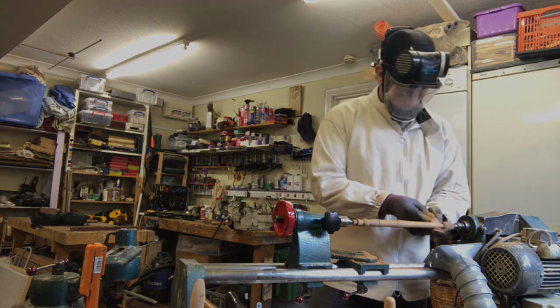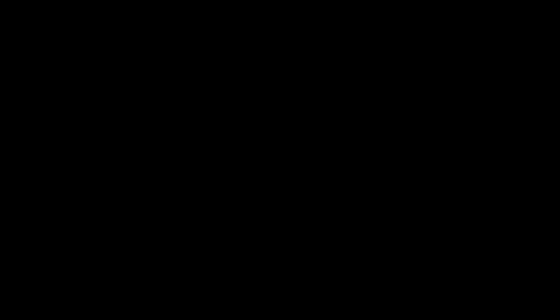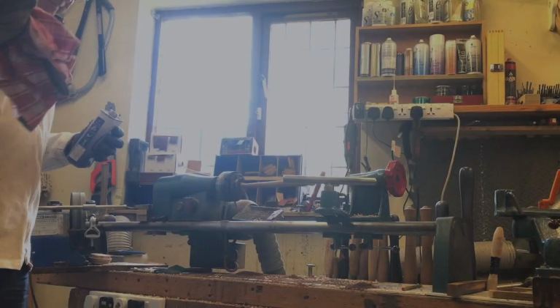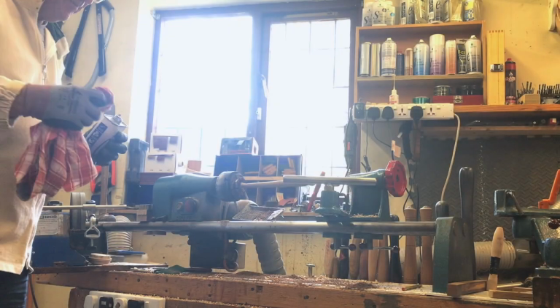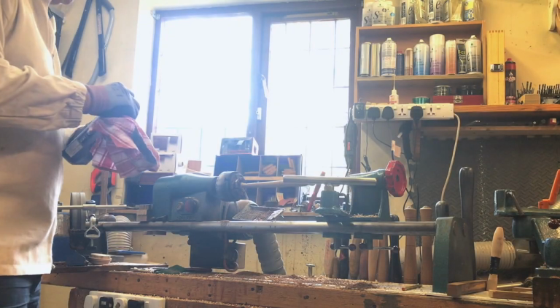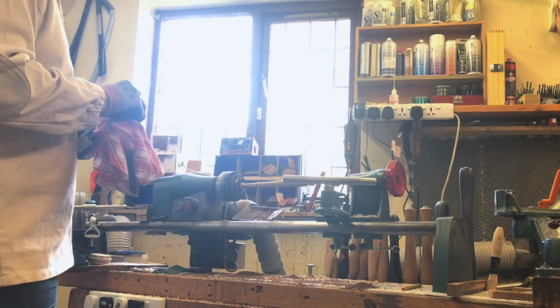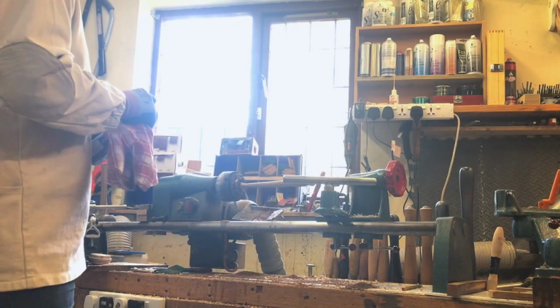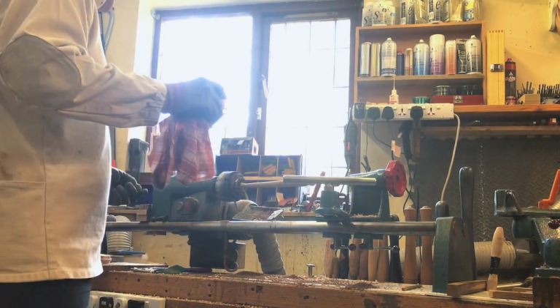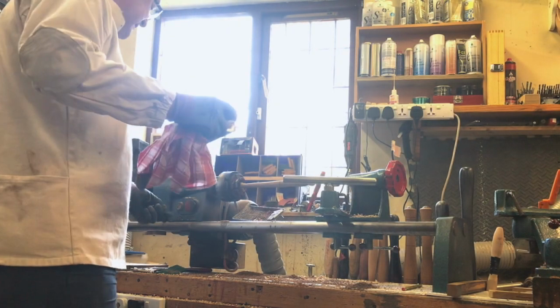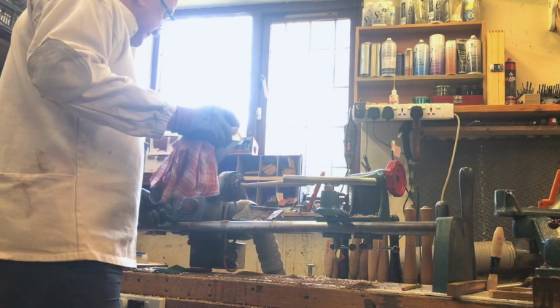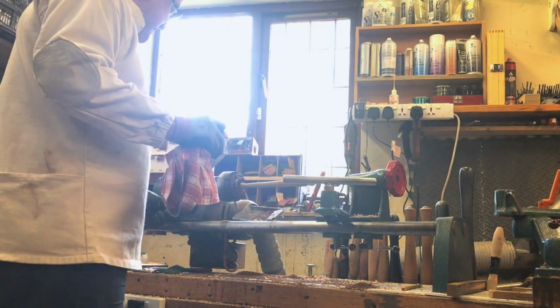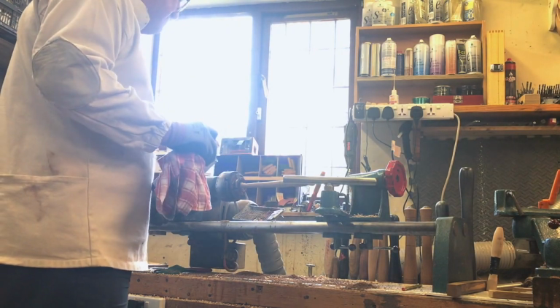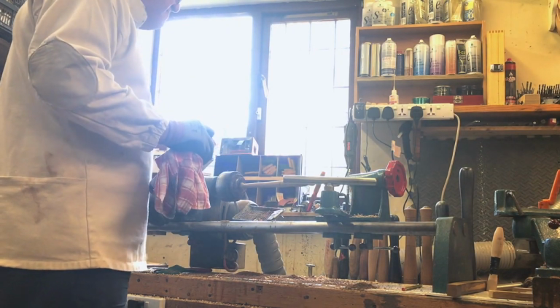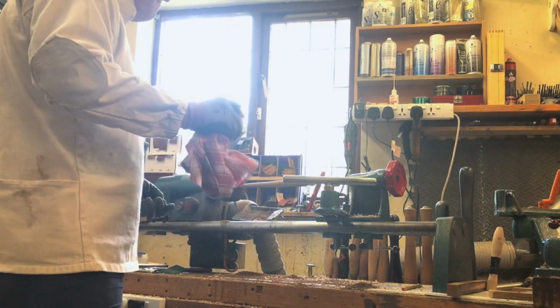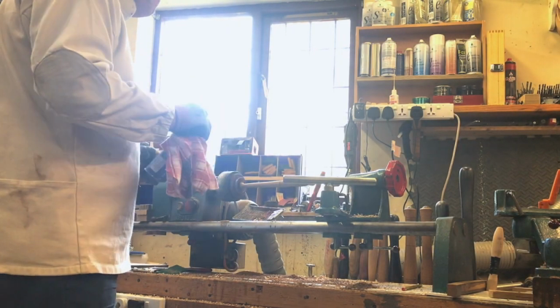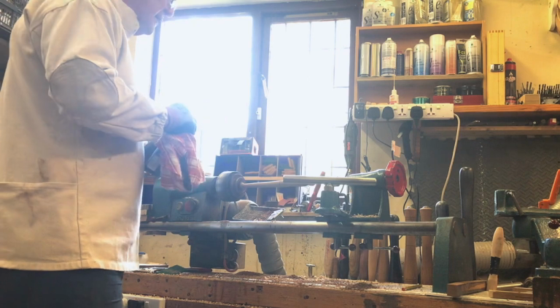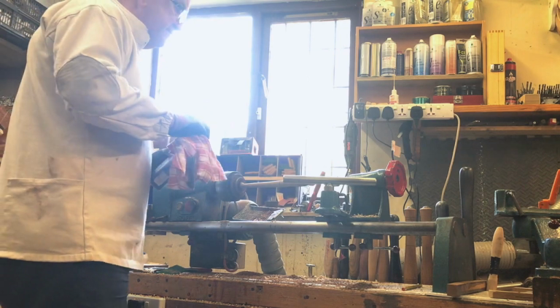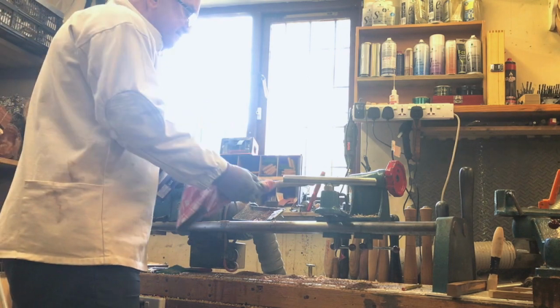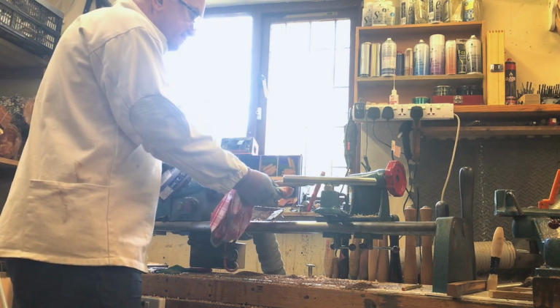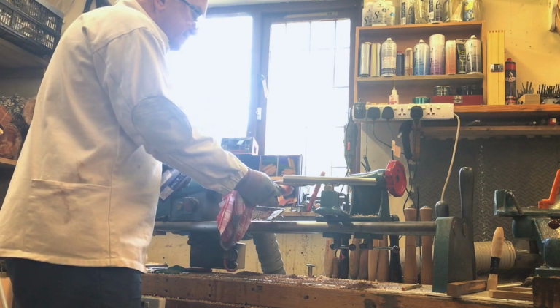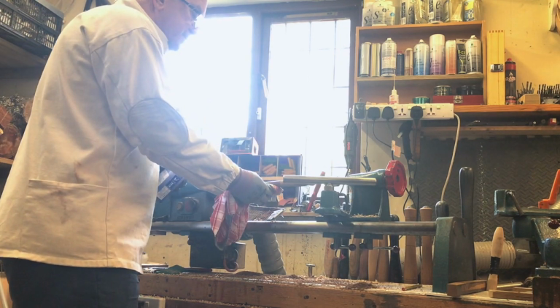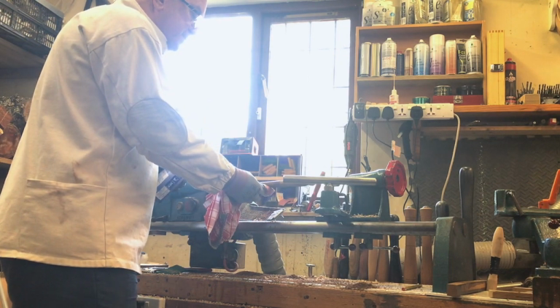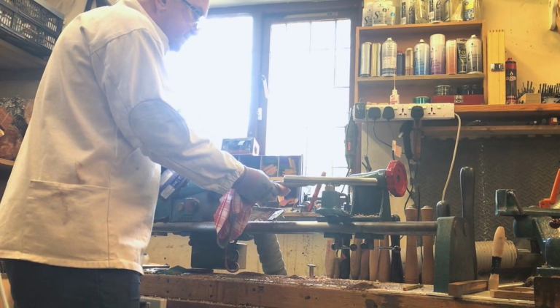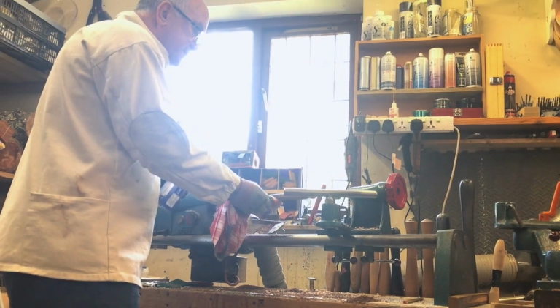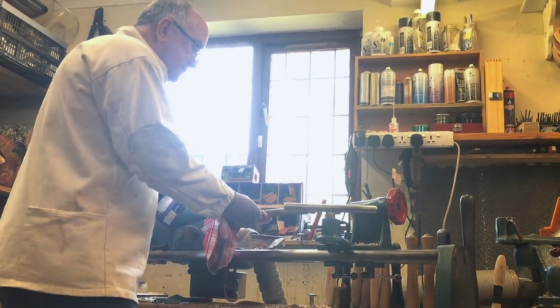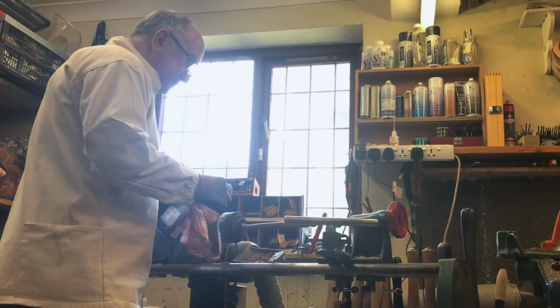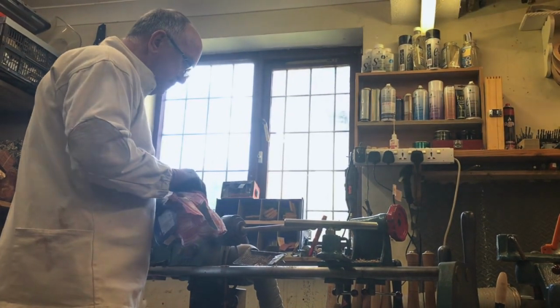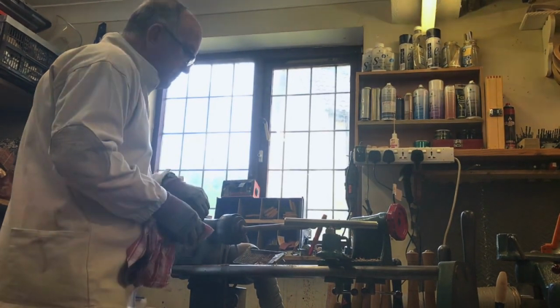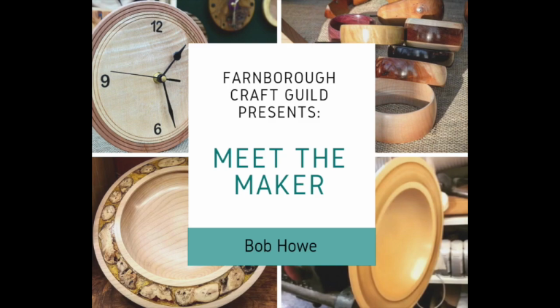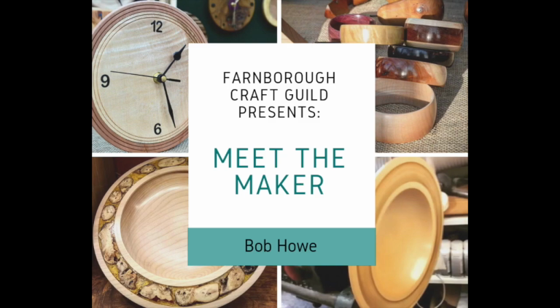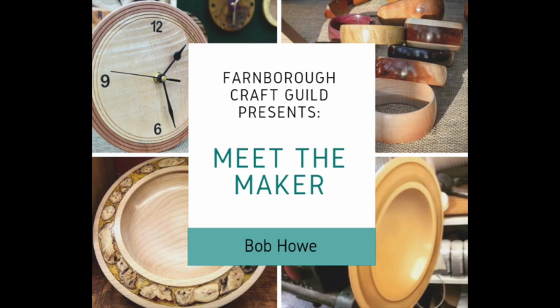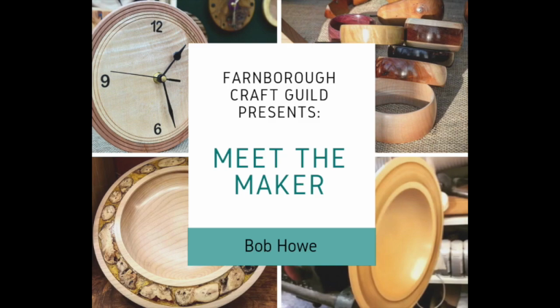Oh wow, that sounds beautiful. So there's lots of other things that can happen. Well that's exciting. Thank you so much for allowing me to come into your workshop and record you and I'm hoping to come back soon.